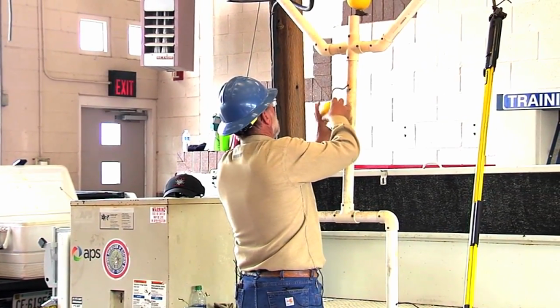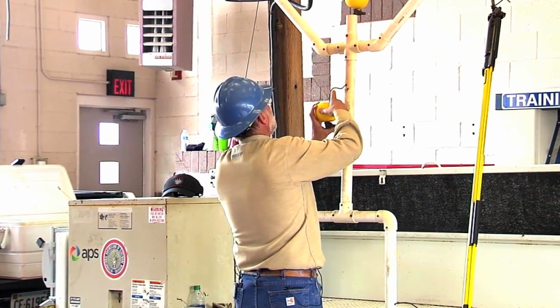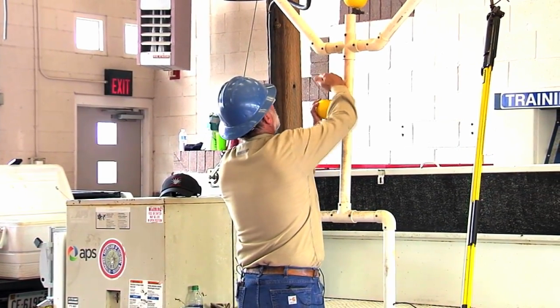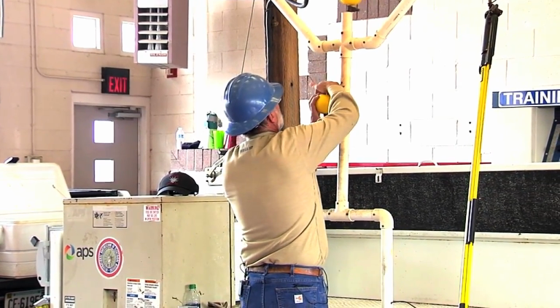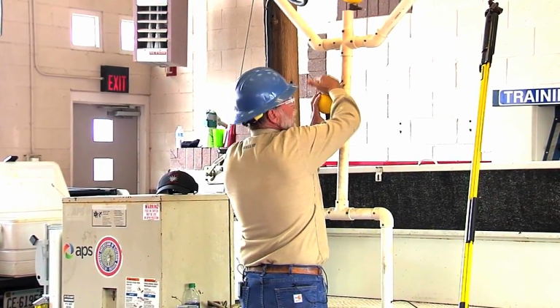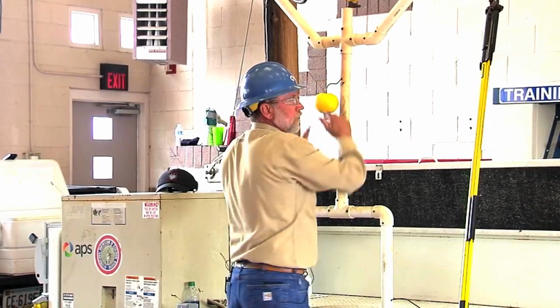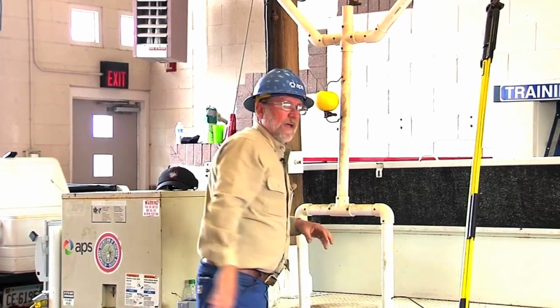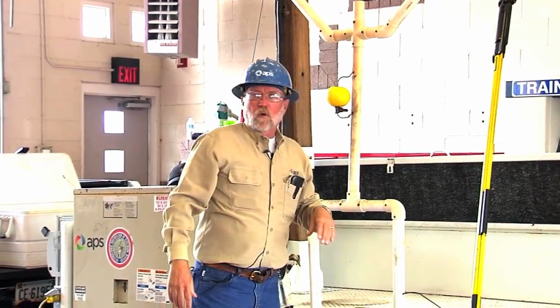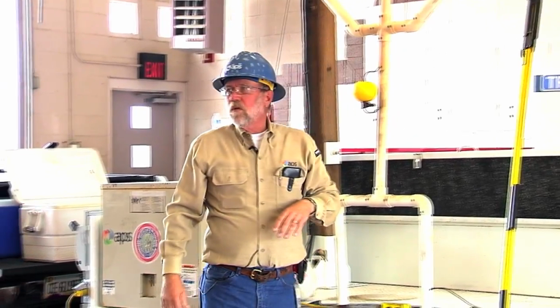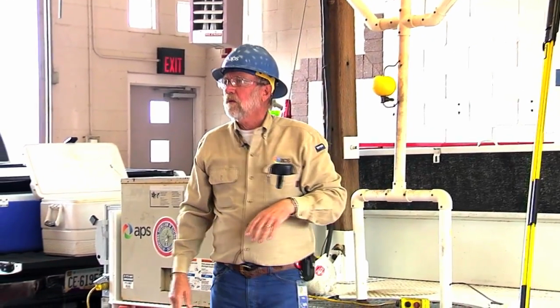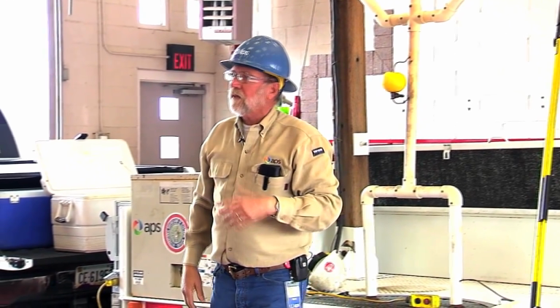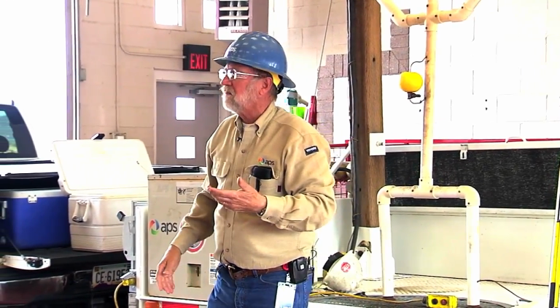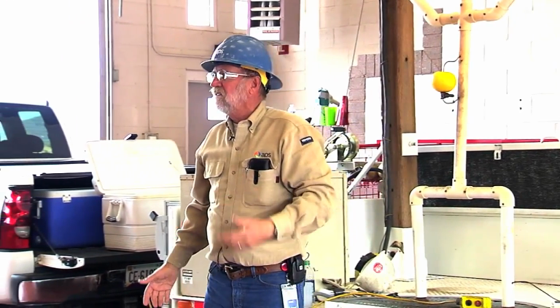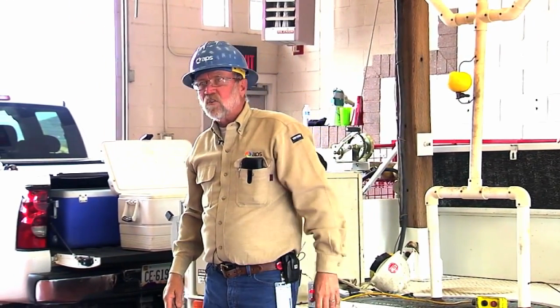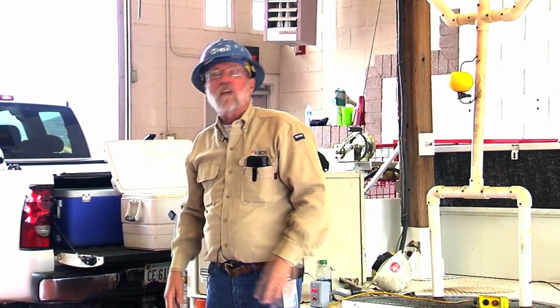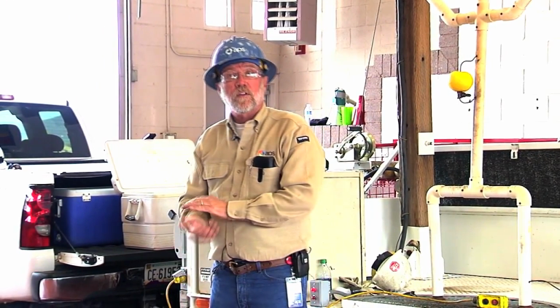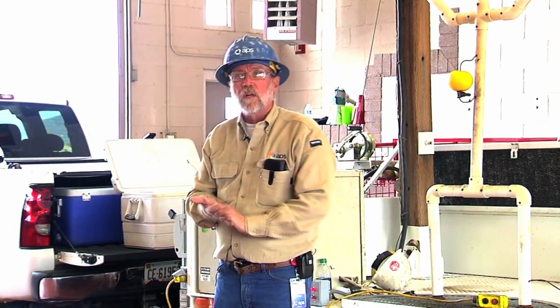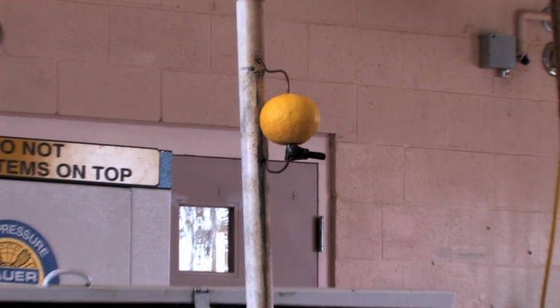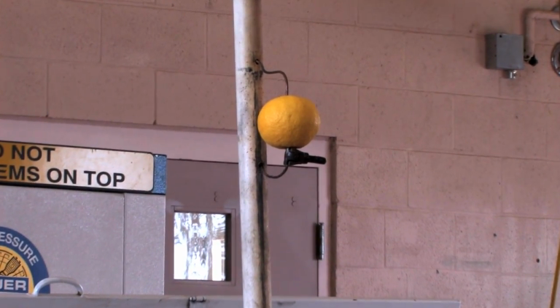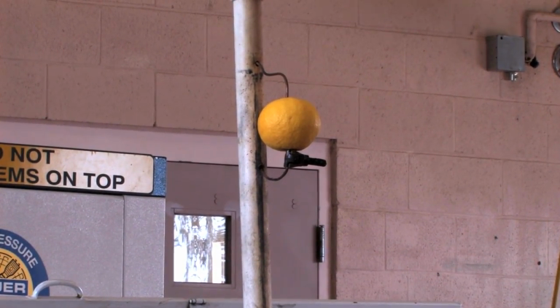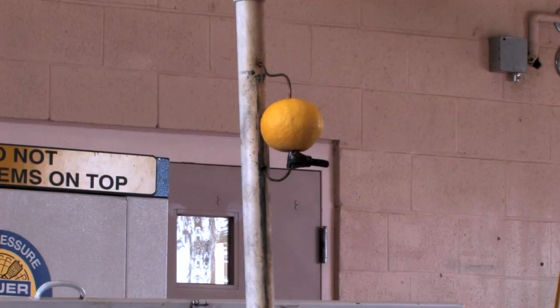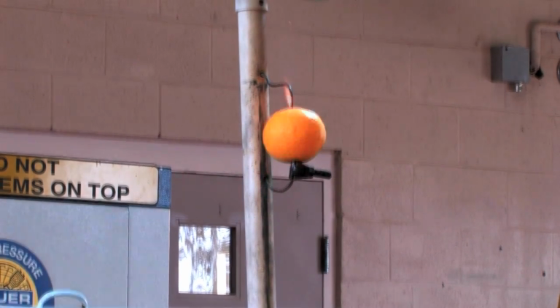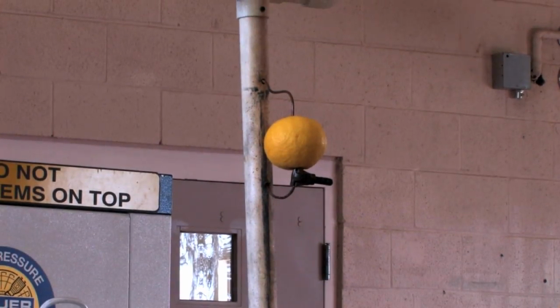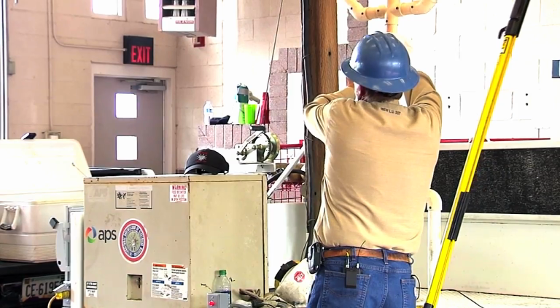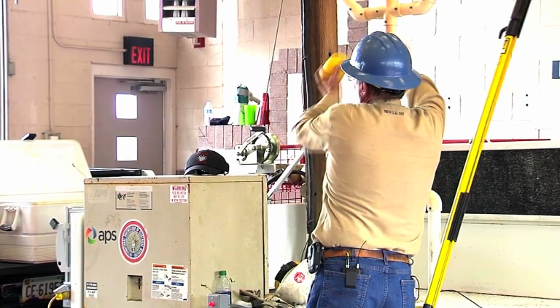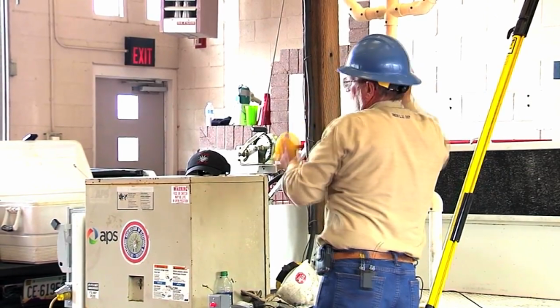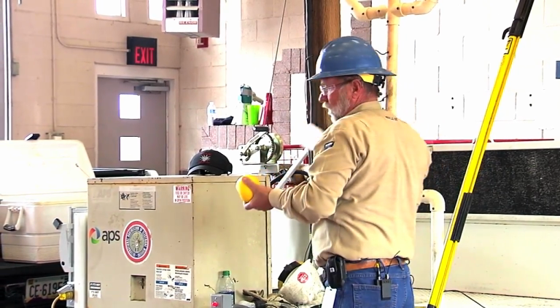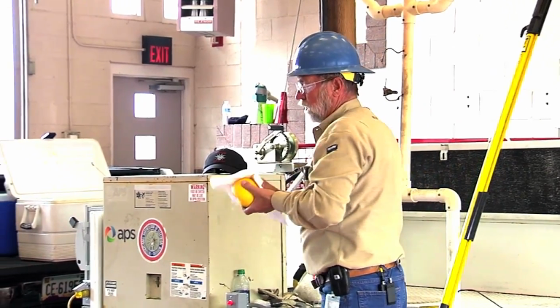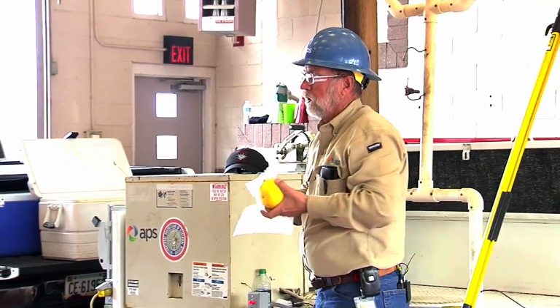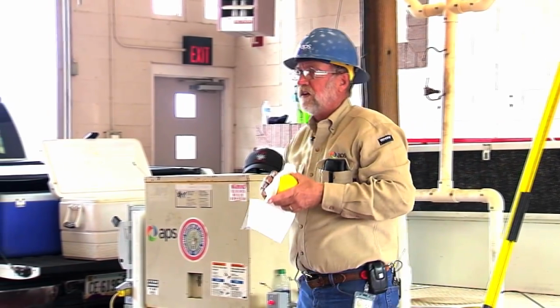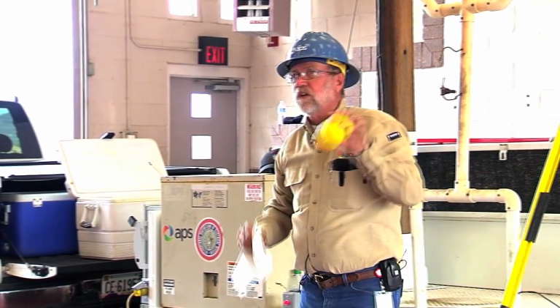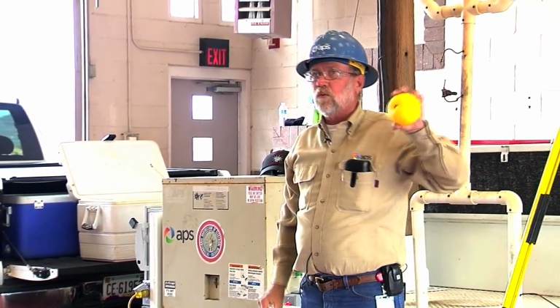We're going to put 7,000 volts and give or take 15,000 to 20,000 degrees through it. Again, it's just the contact. And this is what you'll have with an electrical burn — you'll have an entrance and an exit wound.